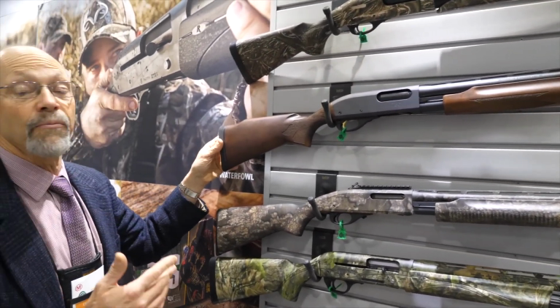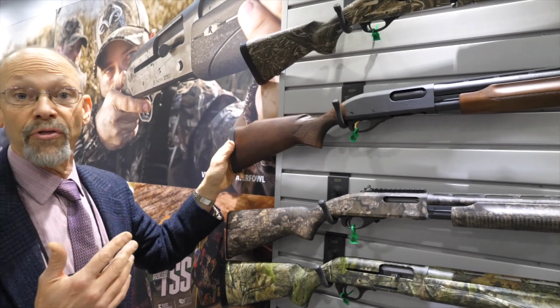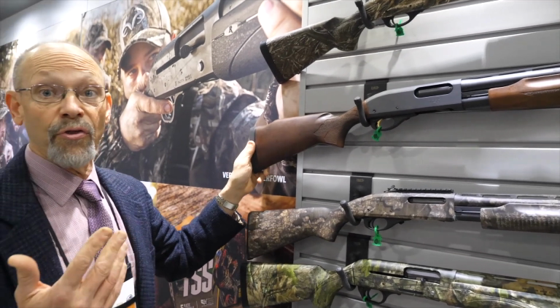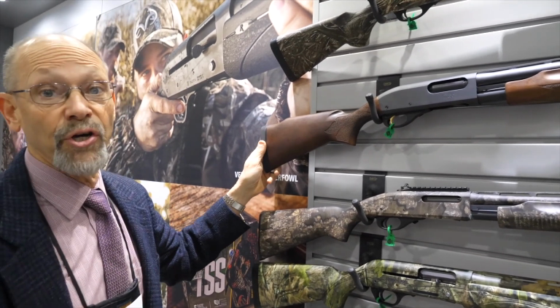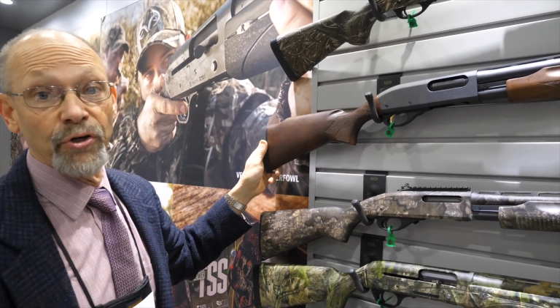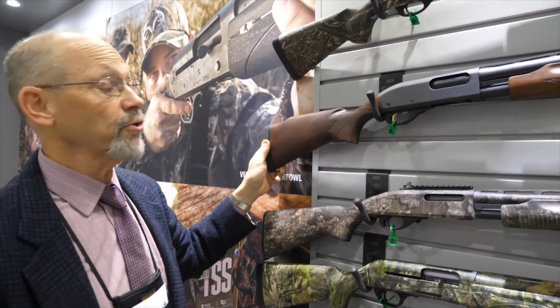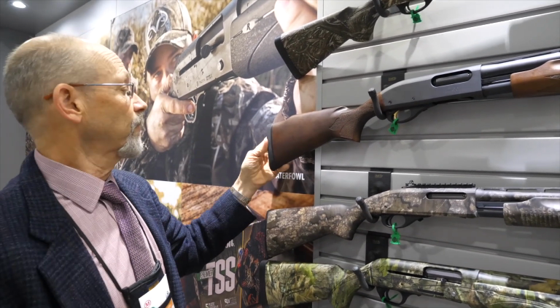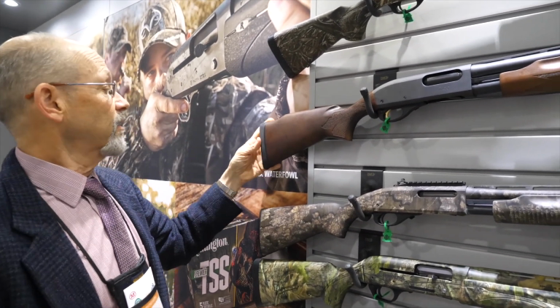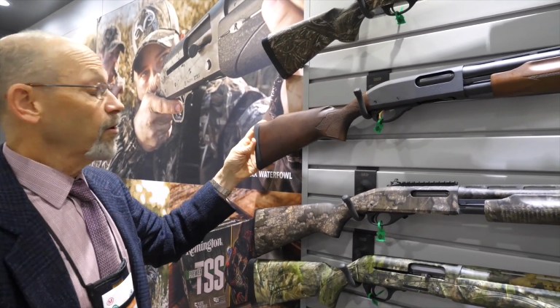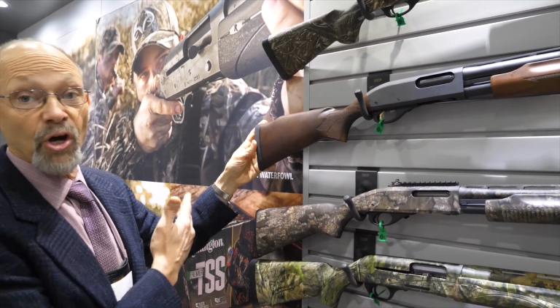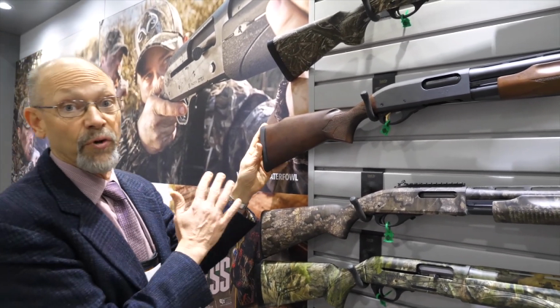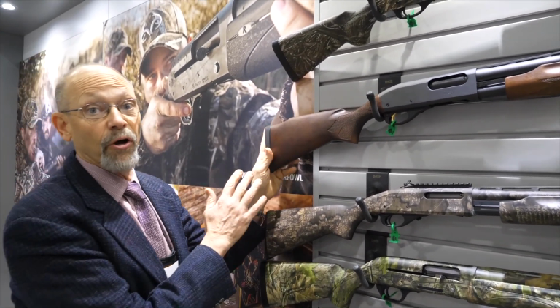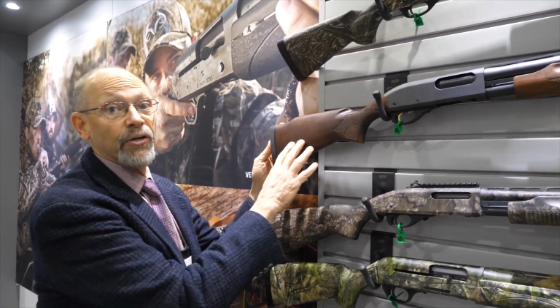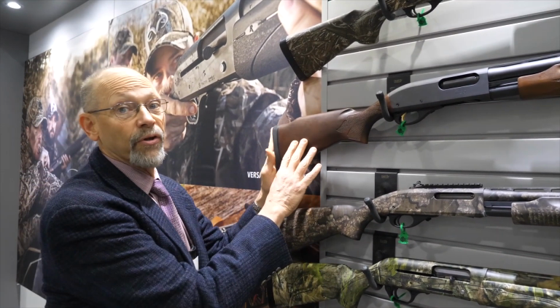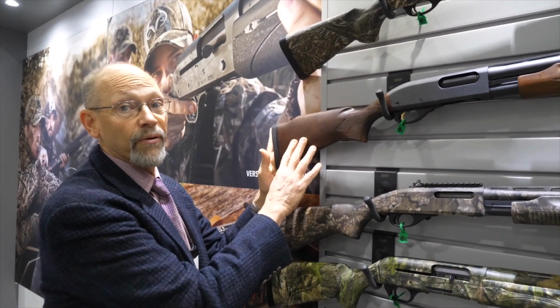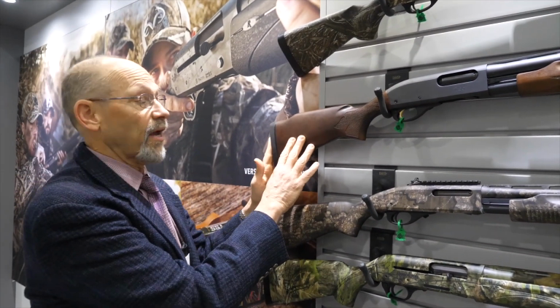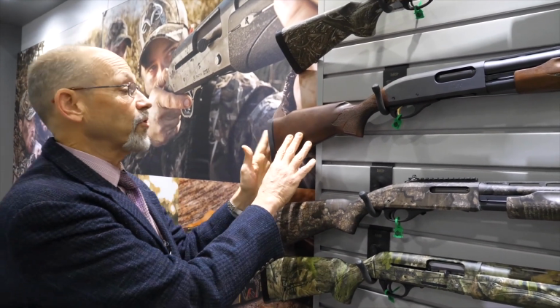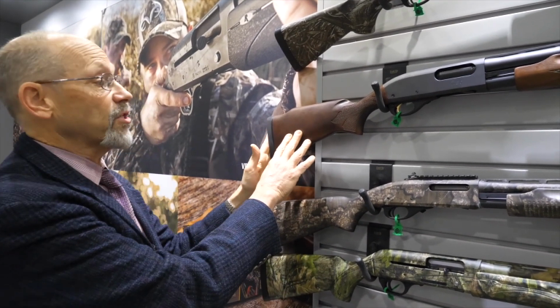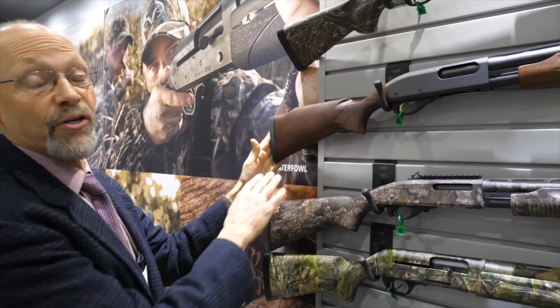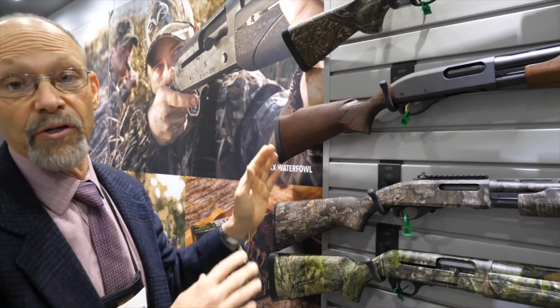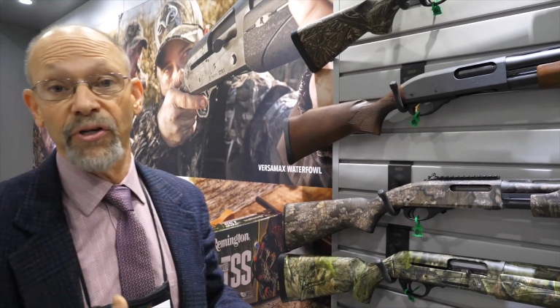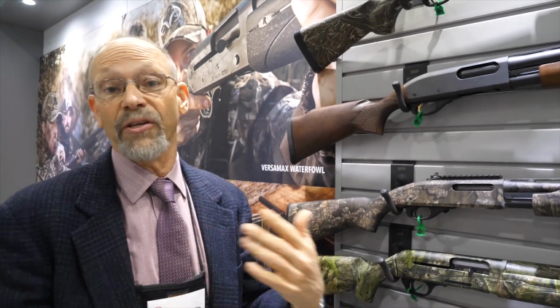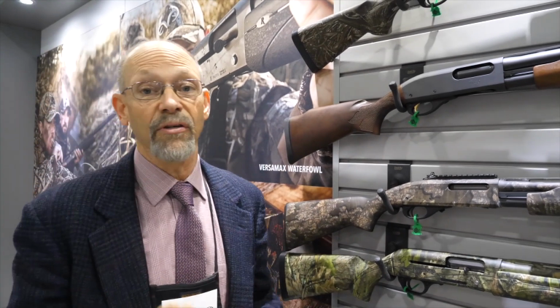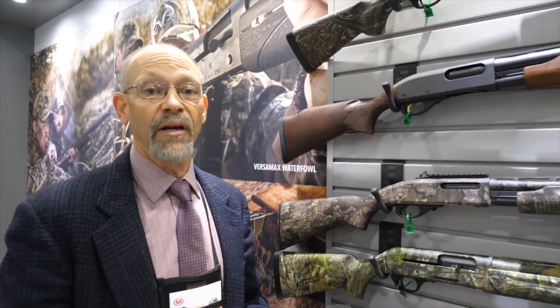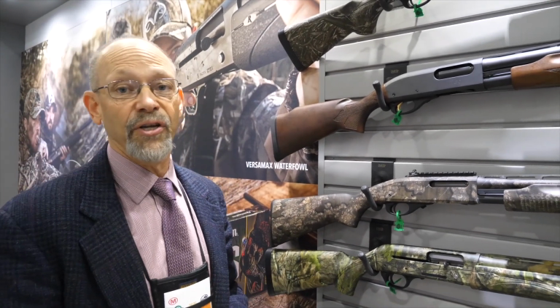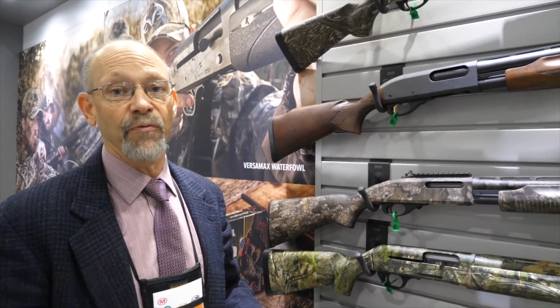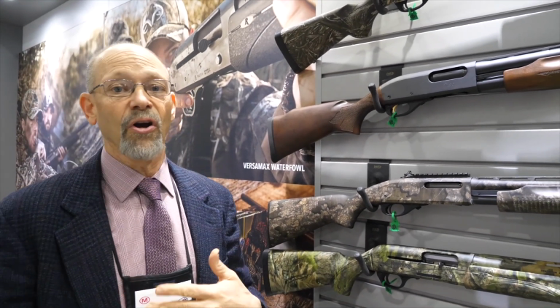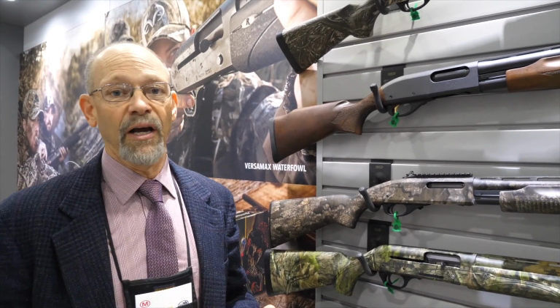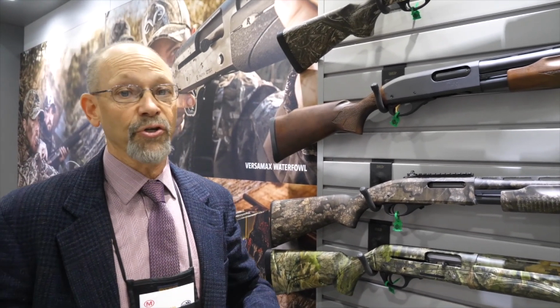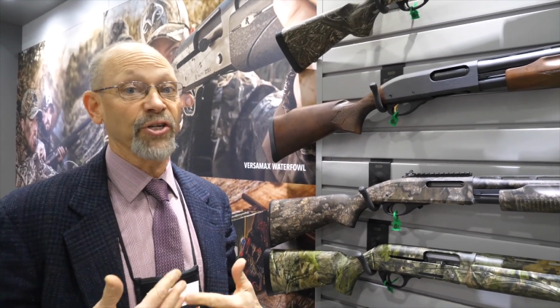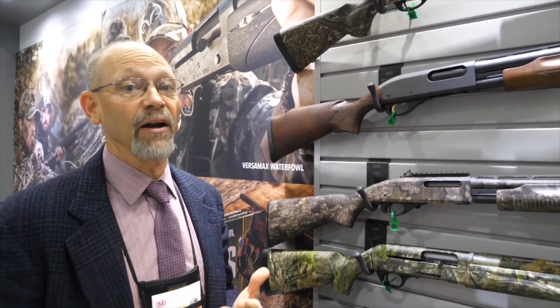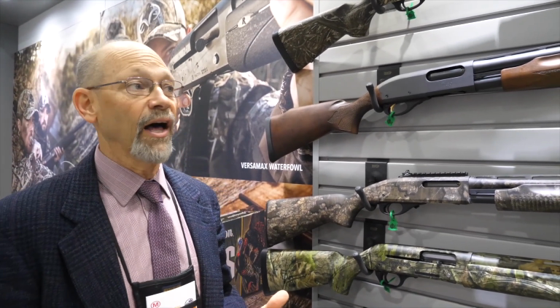It comes with three choke tubes and a slightly softer recoil pad than the average 870 Express, which is a nice addition for a target gun that's going to be shot a lot.